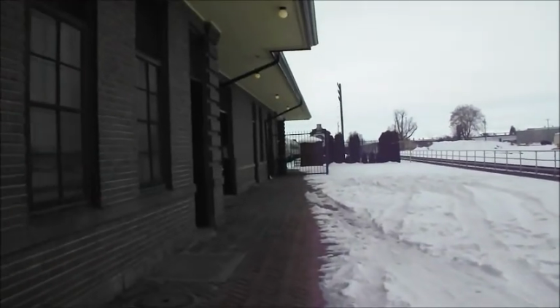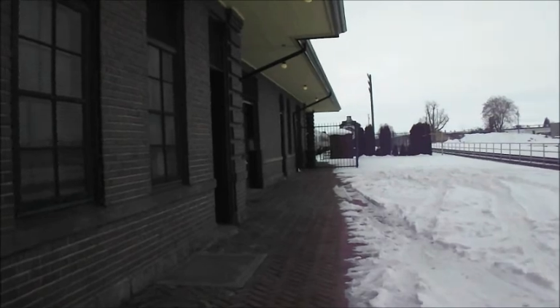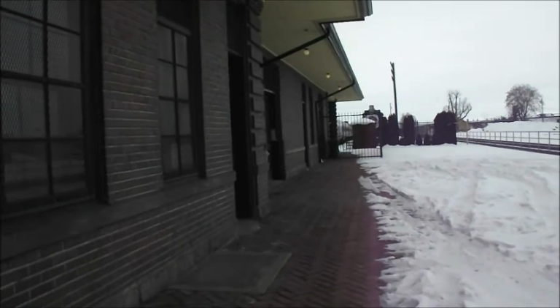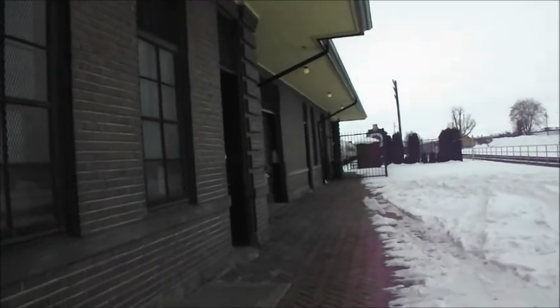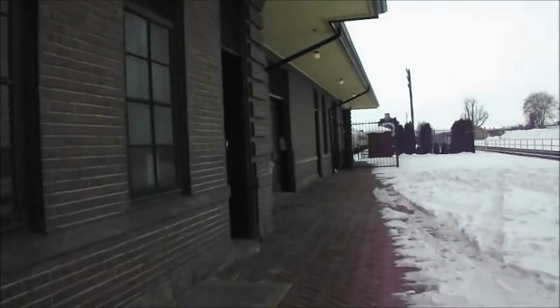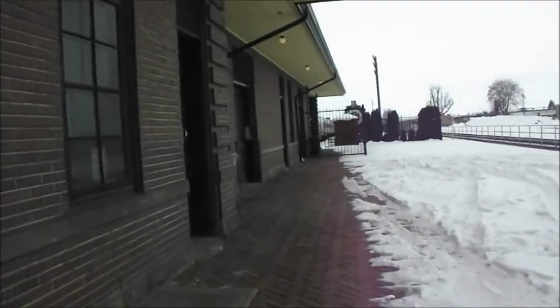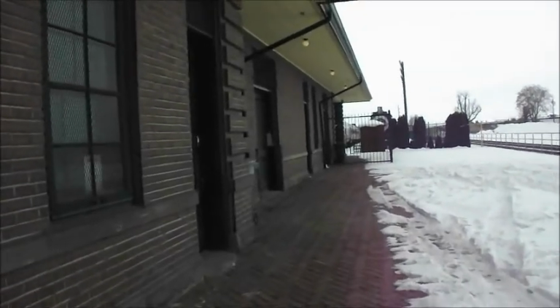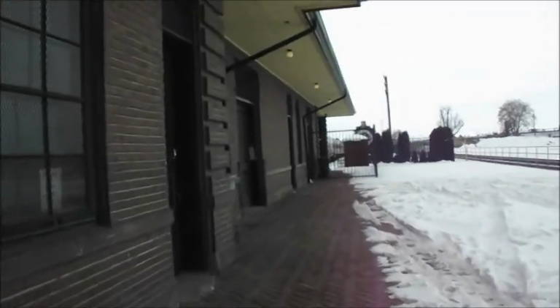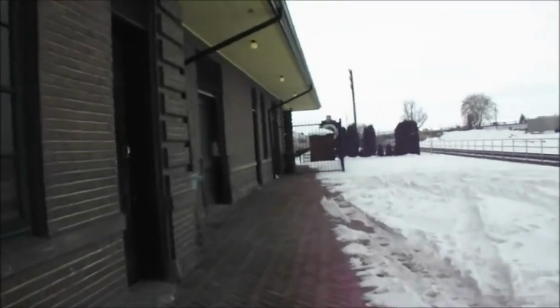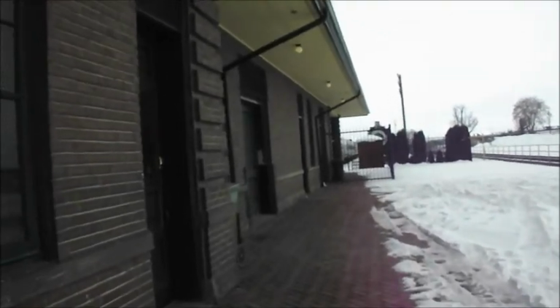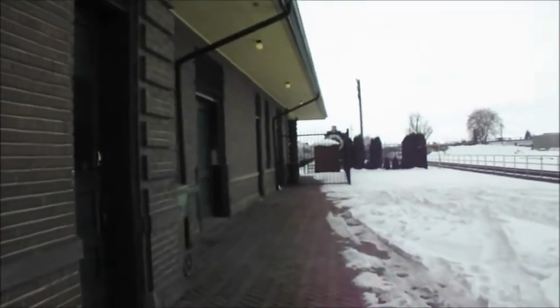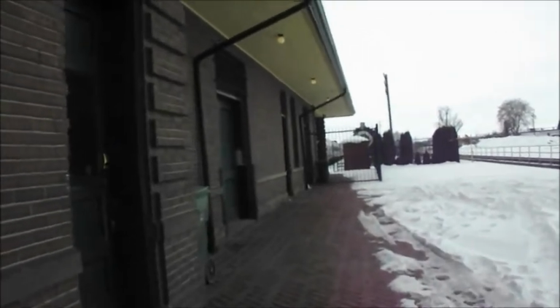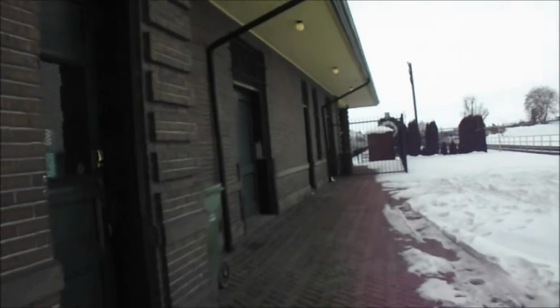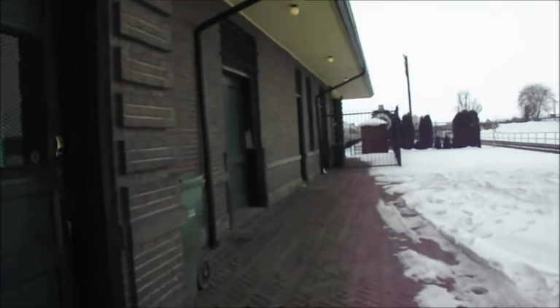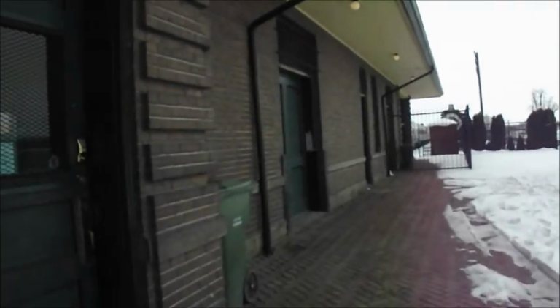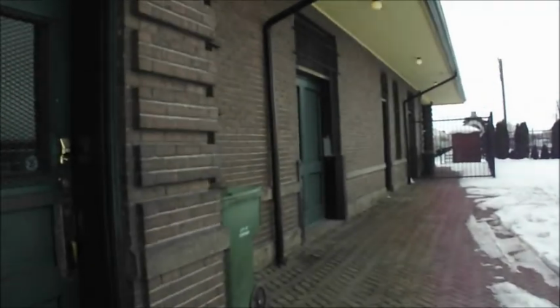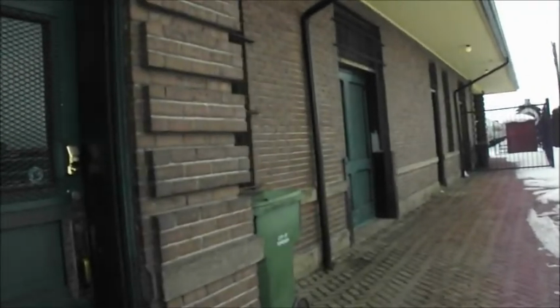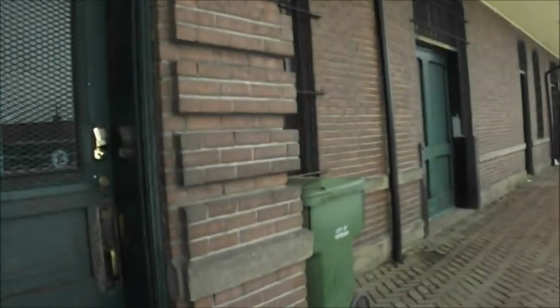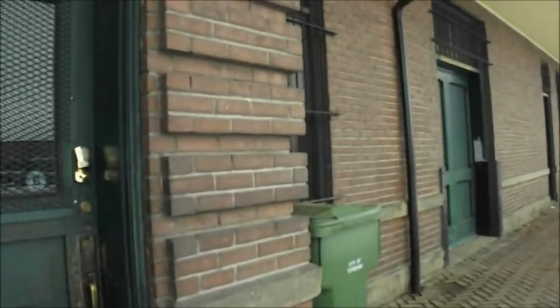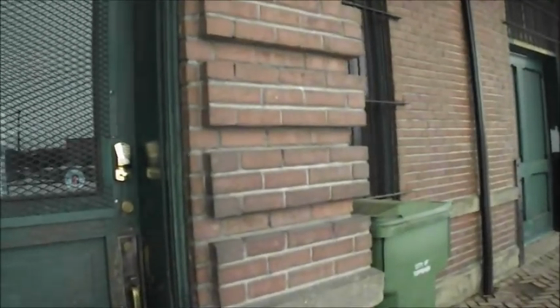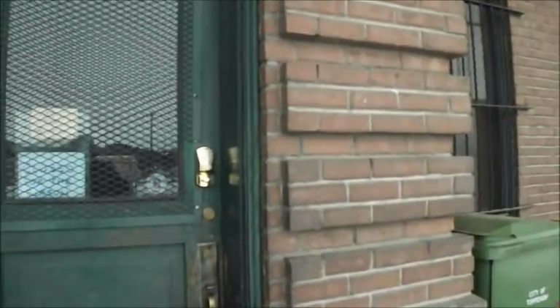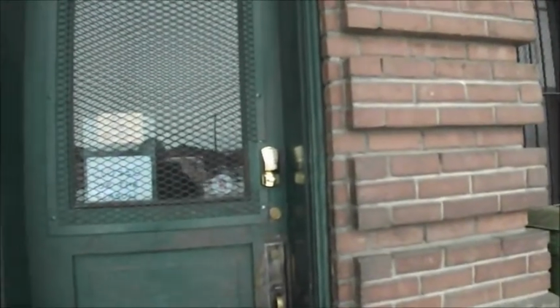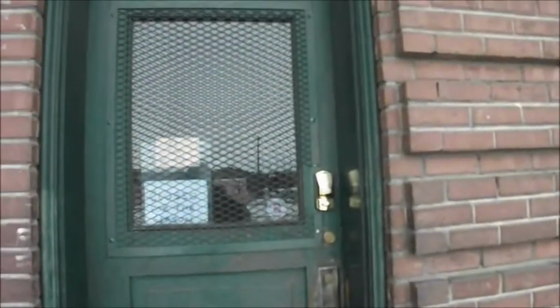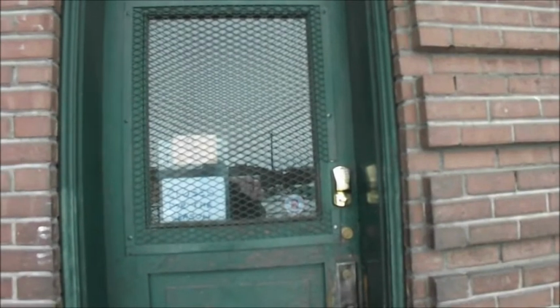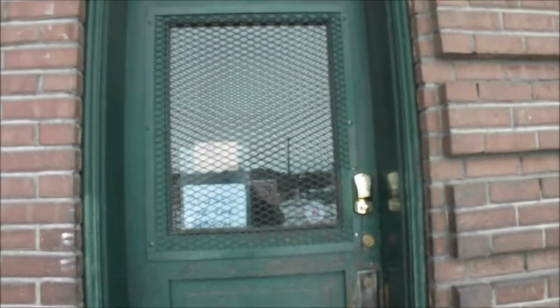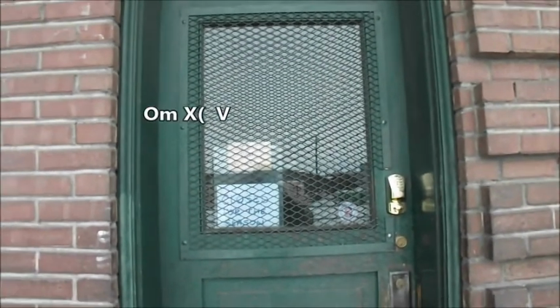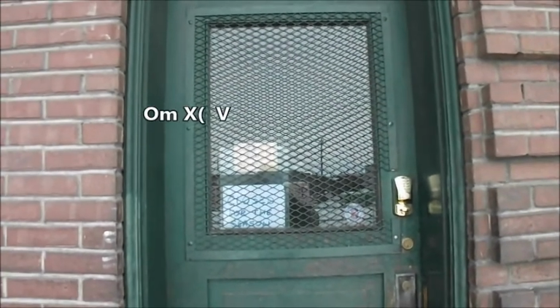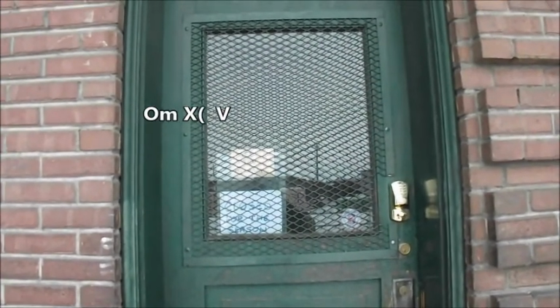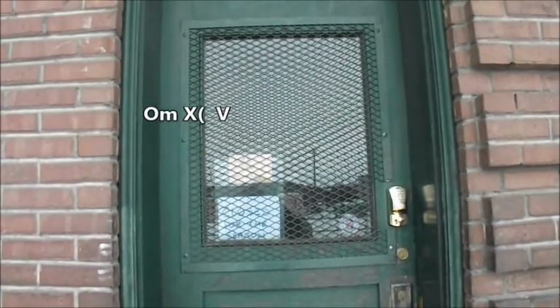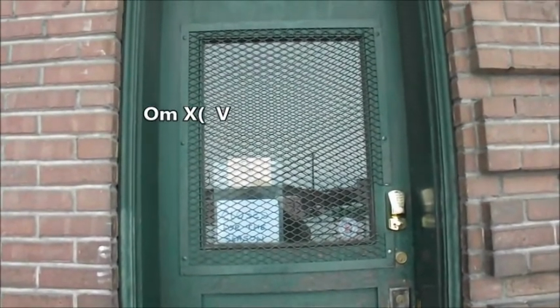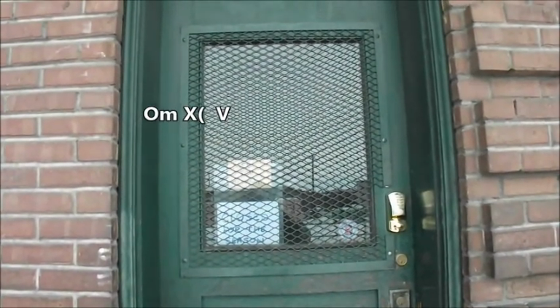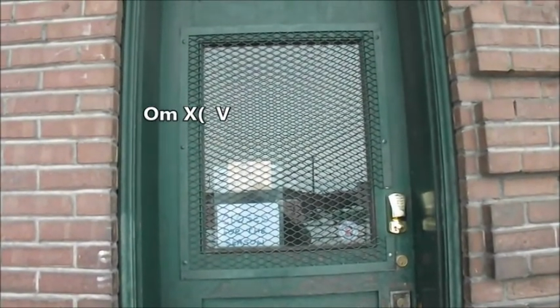We figured we'd check whether this museum was going to be open or not, and we saw this piece of paper on the door. It says they'd be back in May. So the museum was closed.